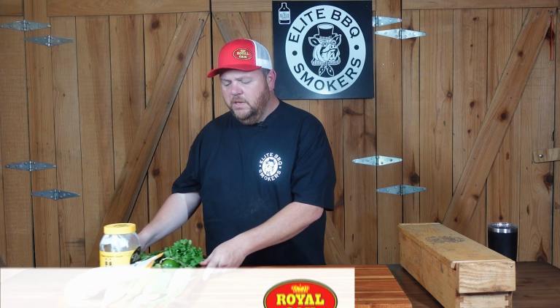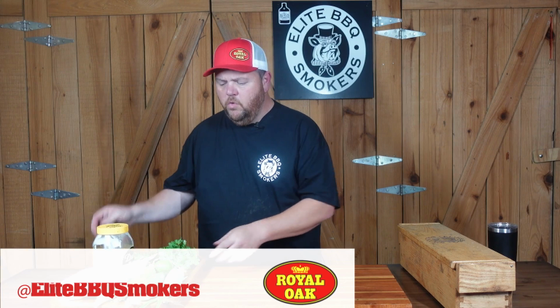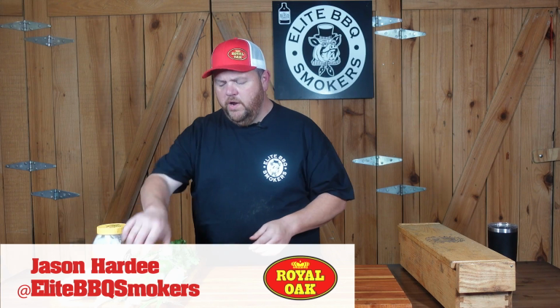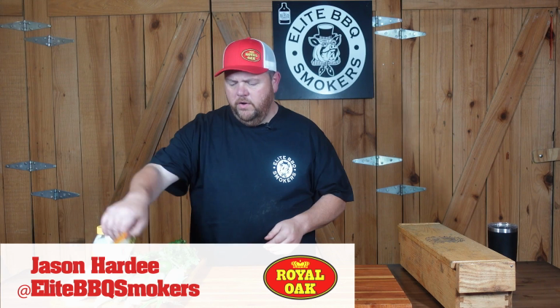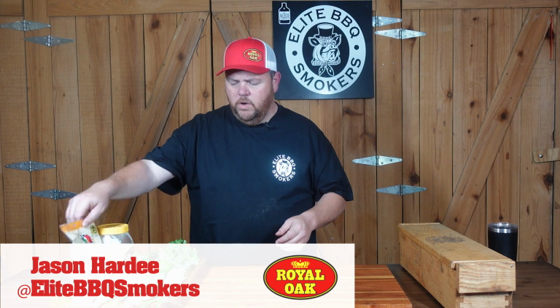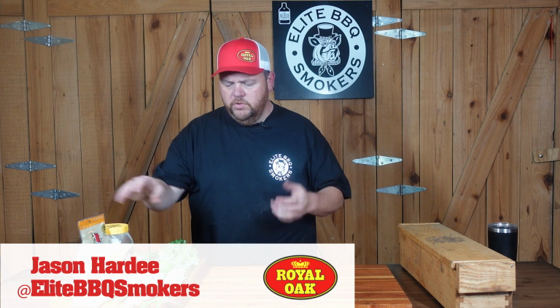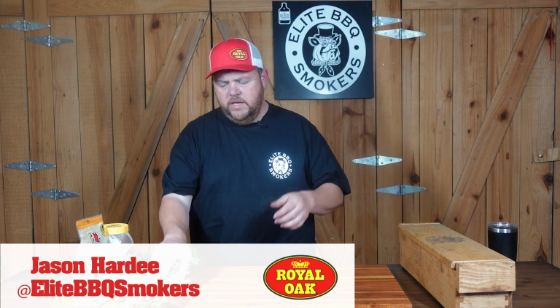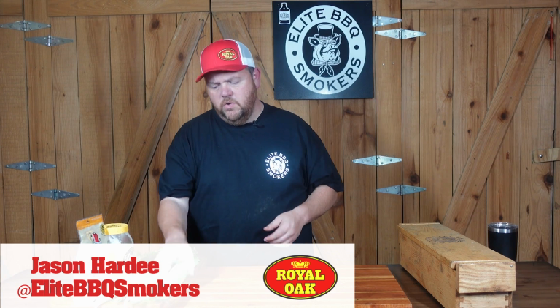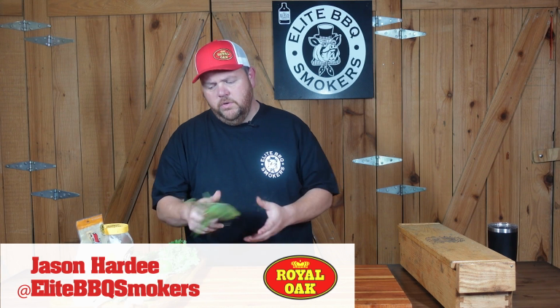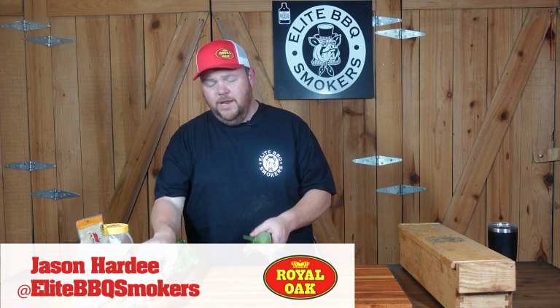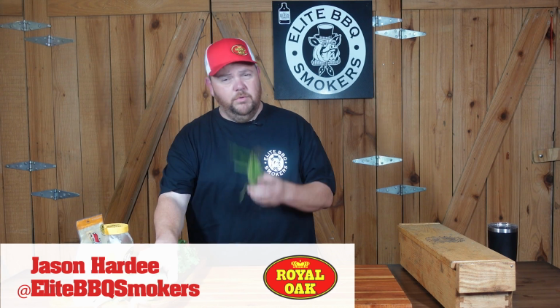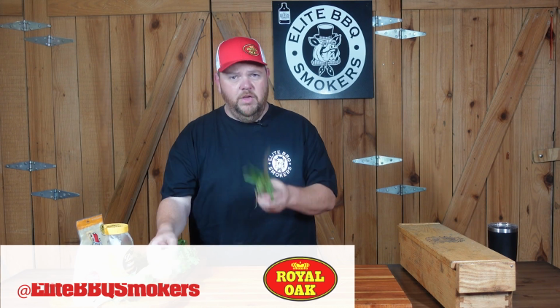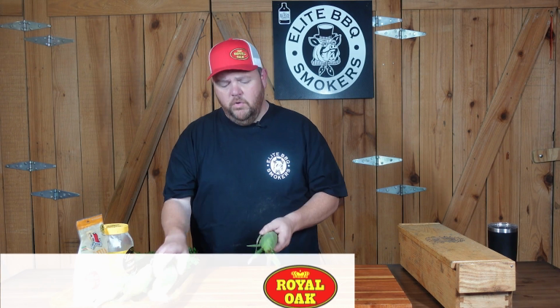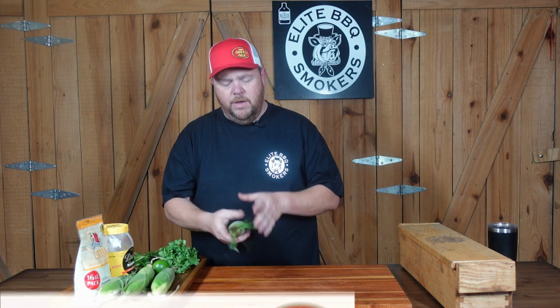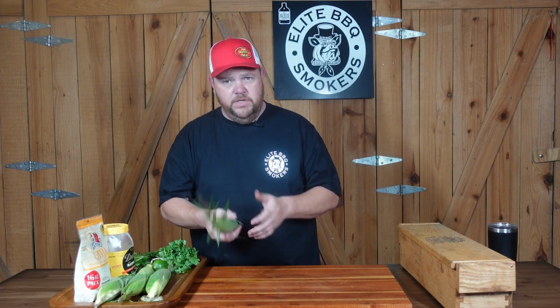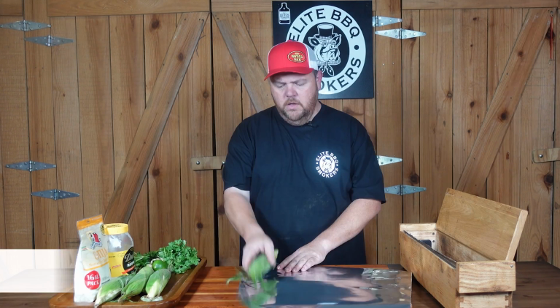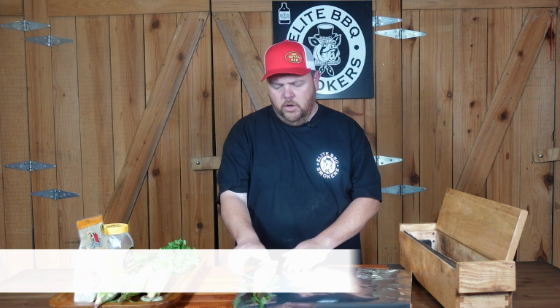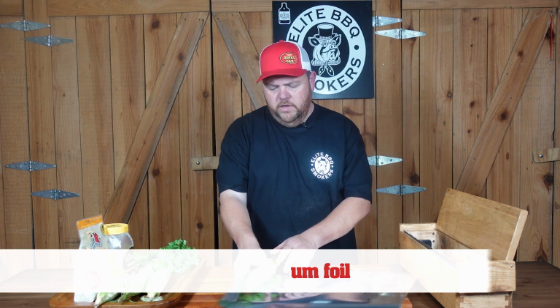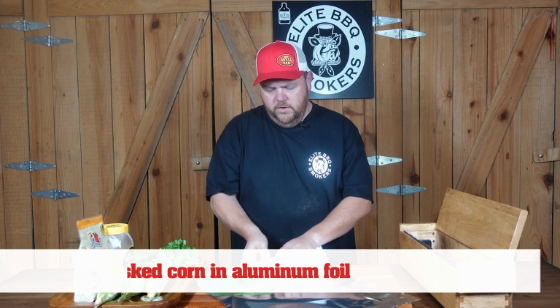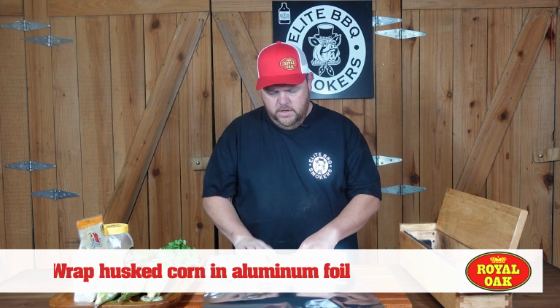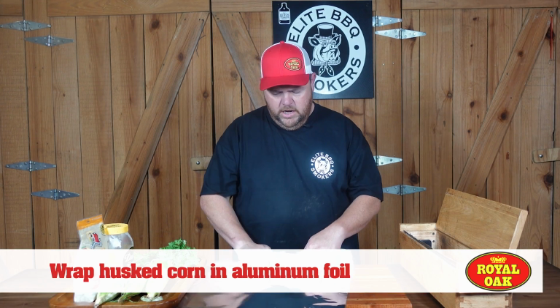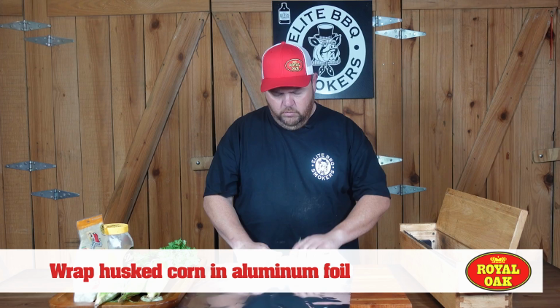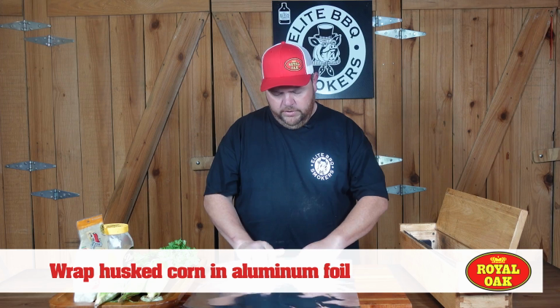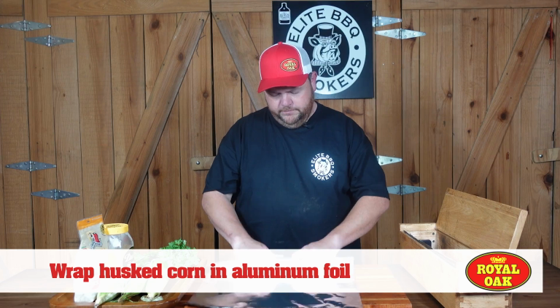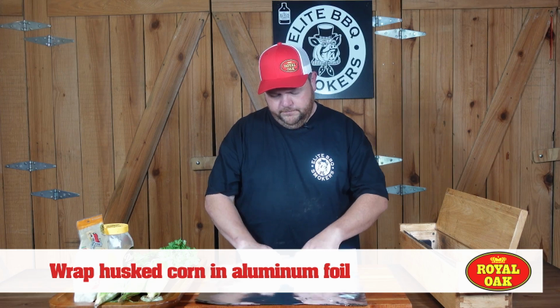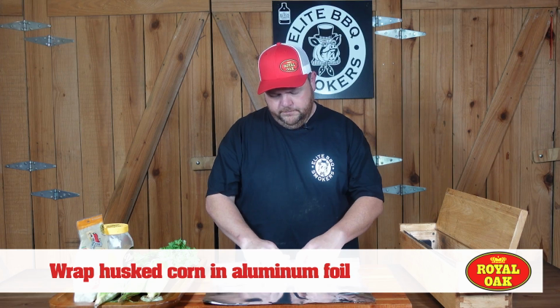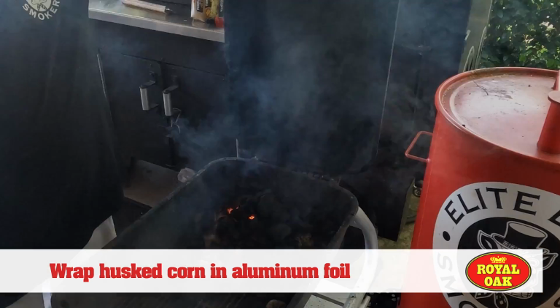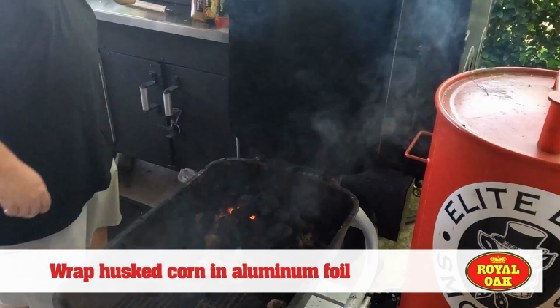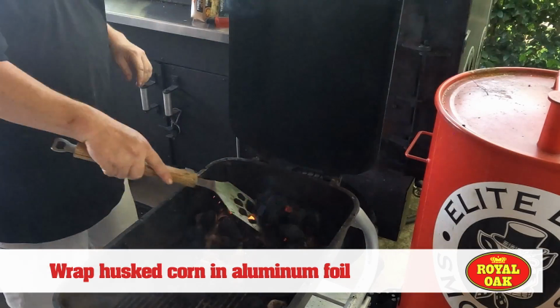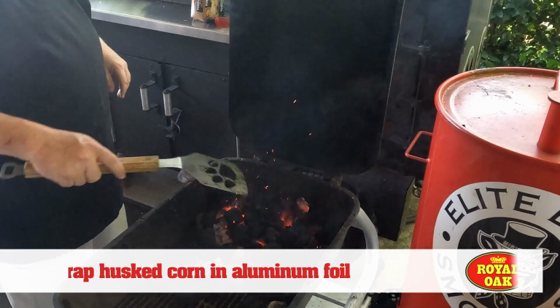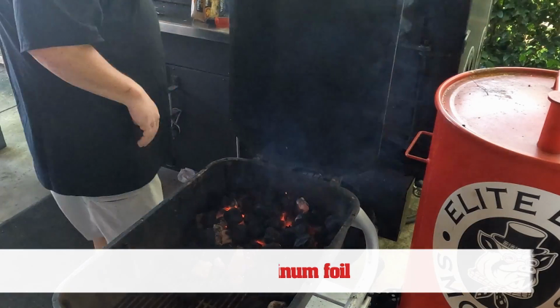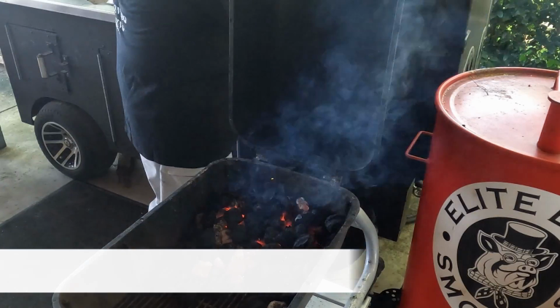I'm gonna get my corn ready right here. What I'm gonna do is take these corn and wrap them in tinfoil, put it in here and roll it. Our corn is on the grill.